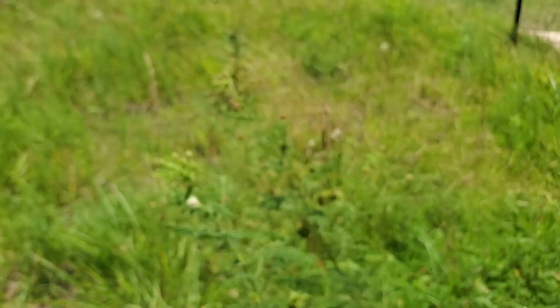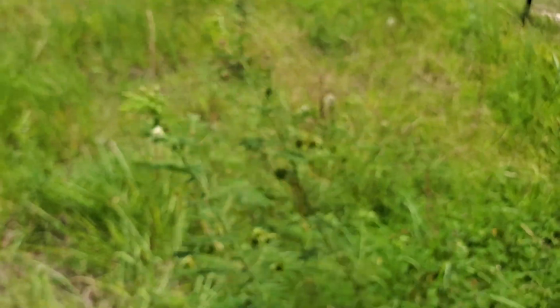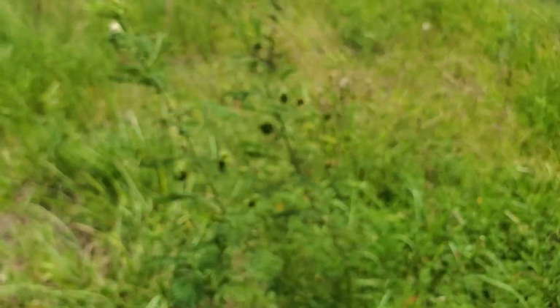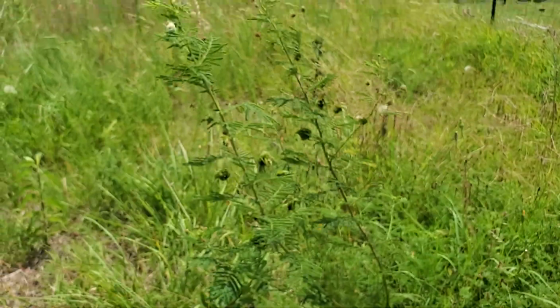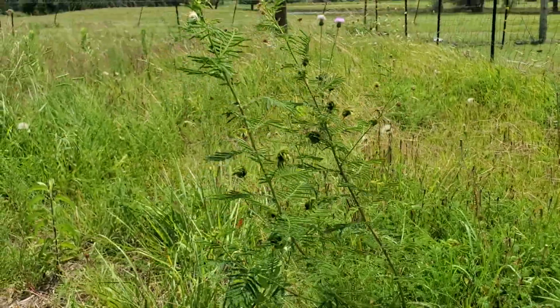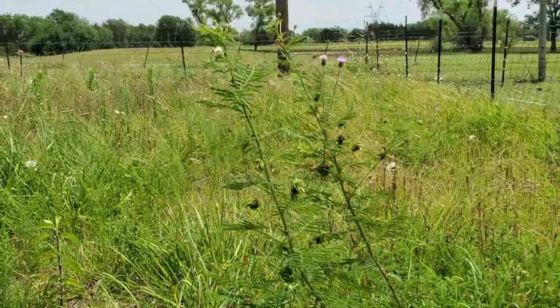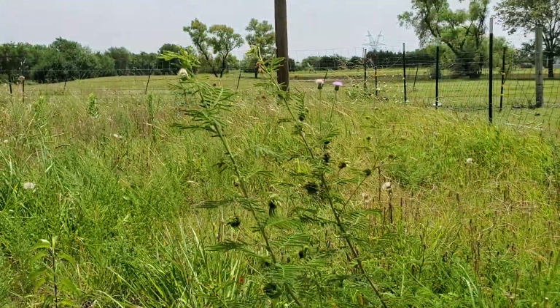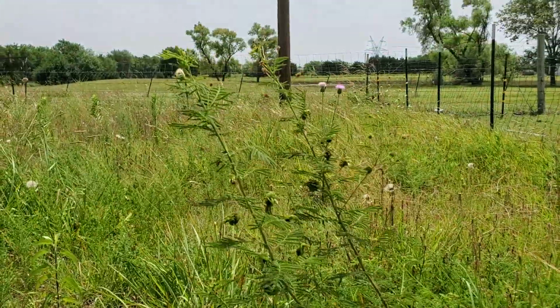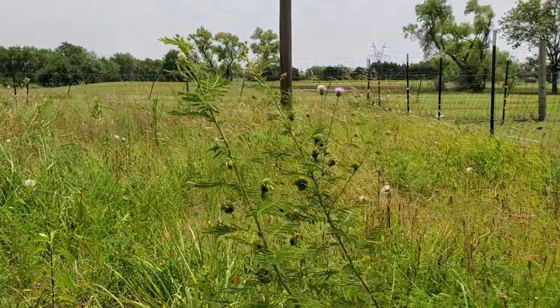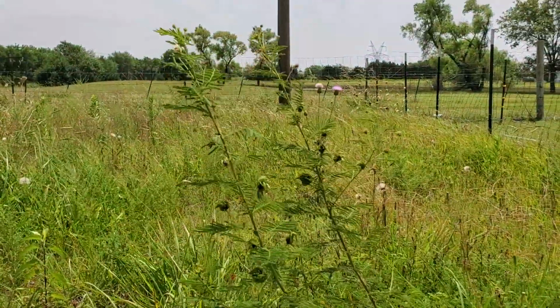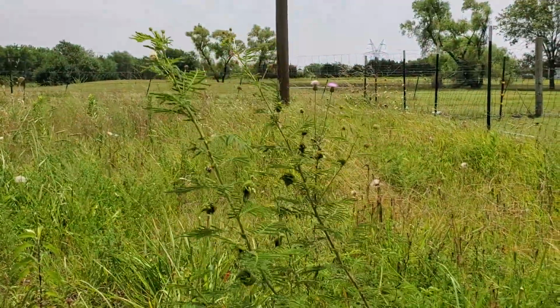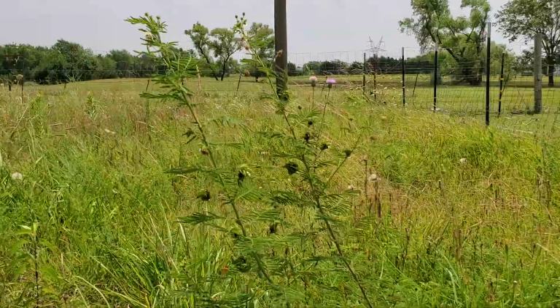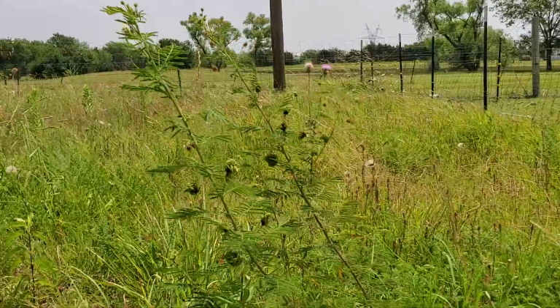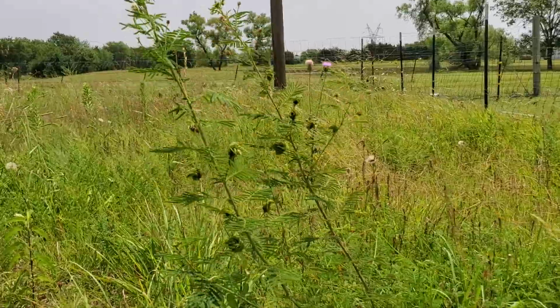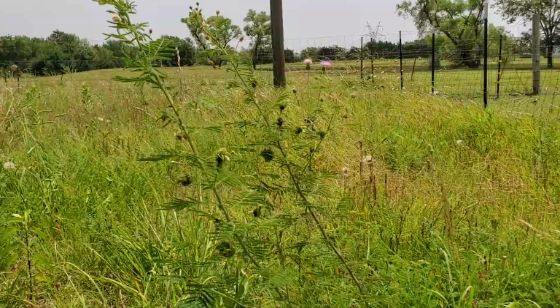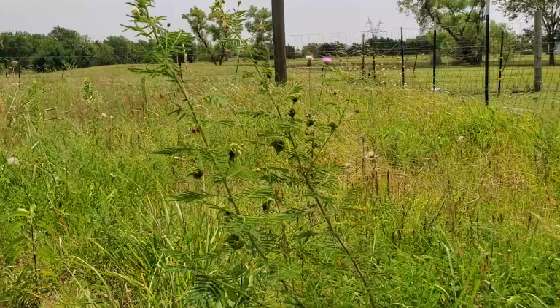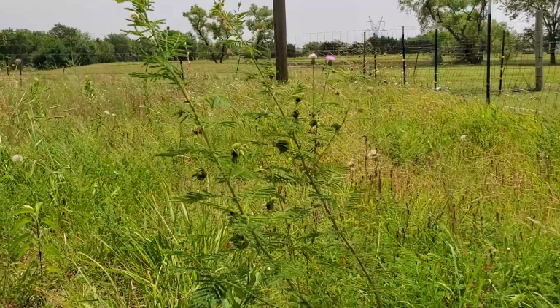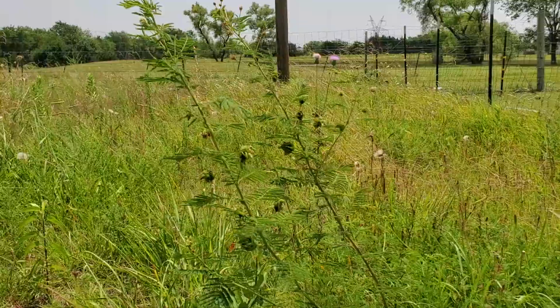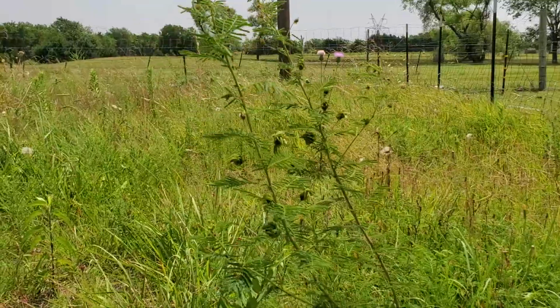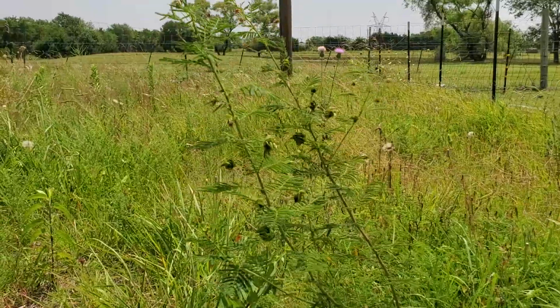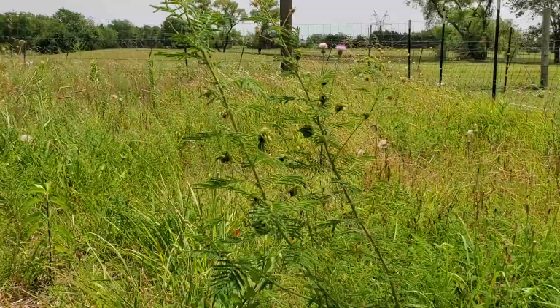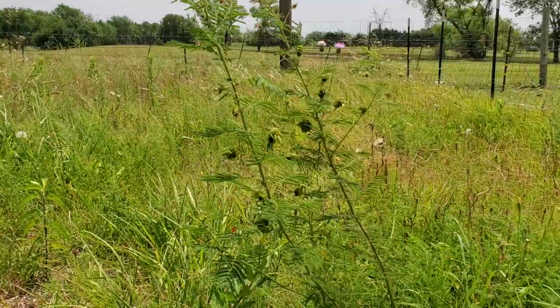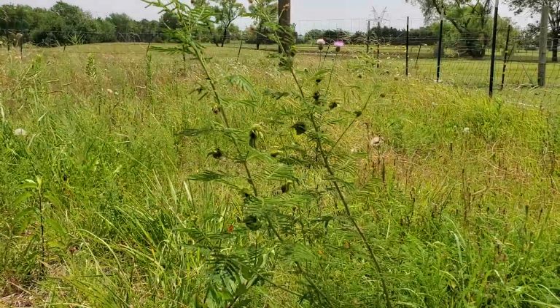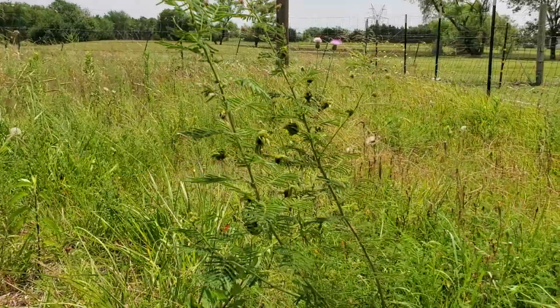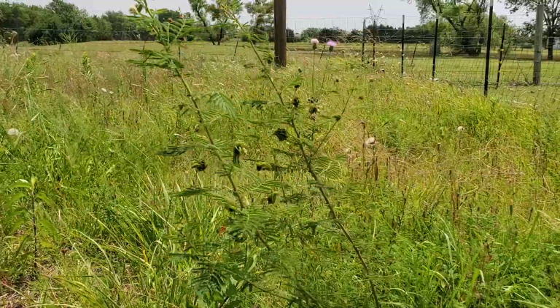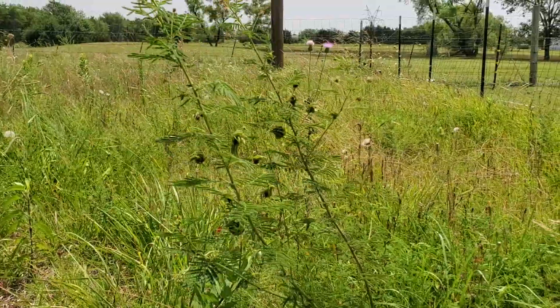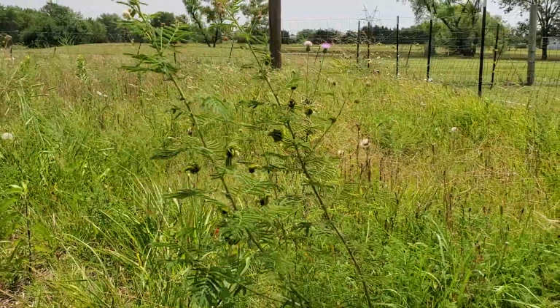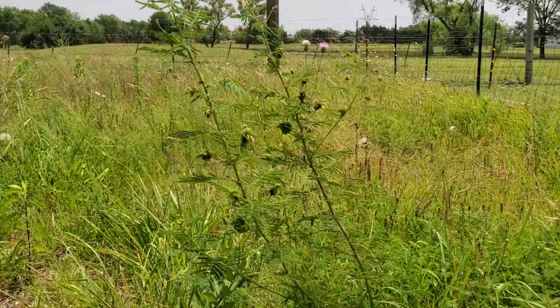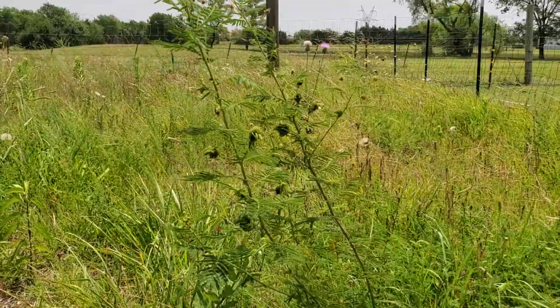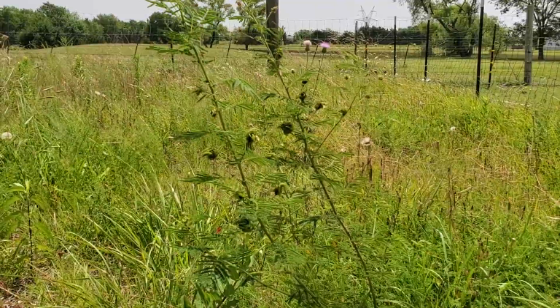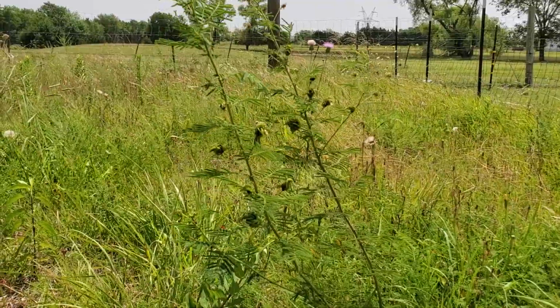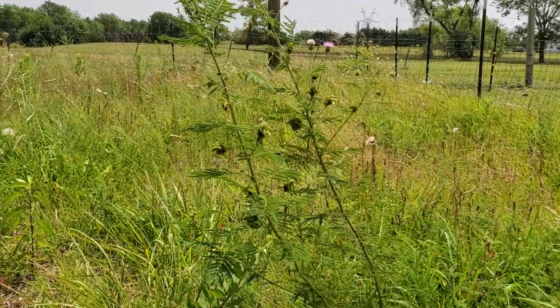I get asked all the time, hey, what can I put in the shrub layer of a food forest? And this is going to be one of my go-tos if you can do it.